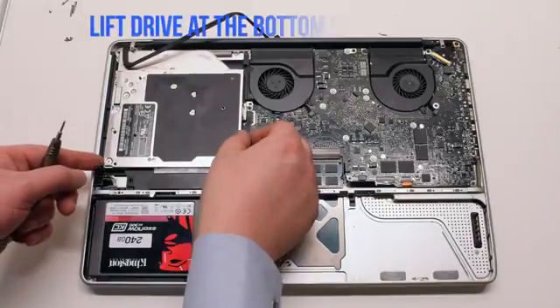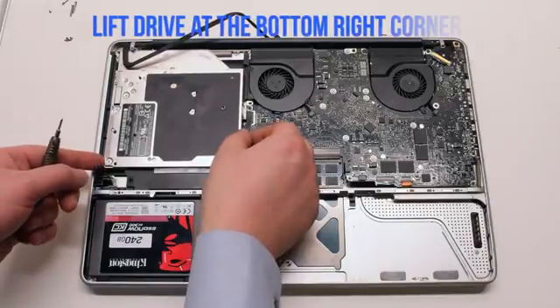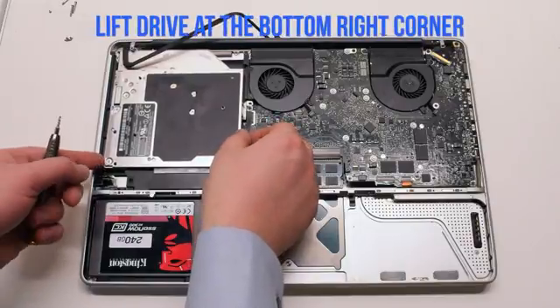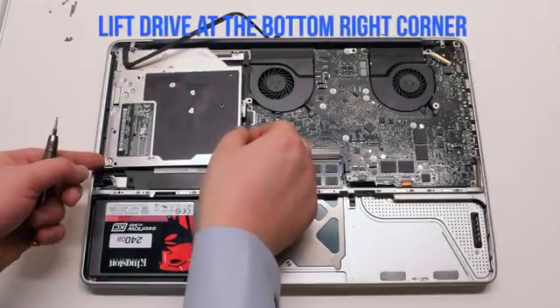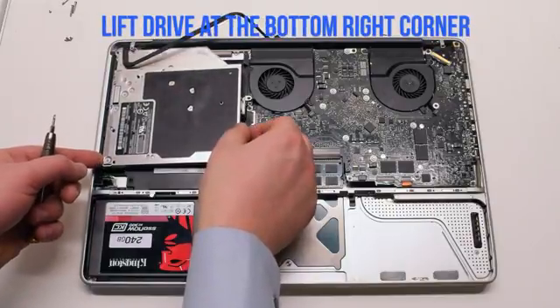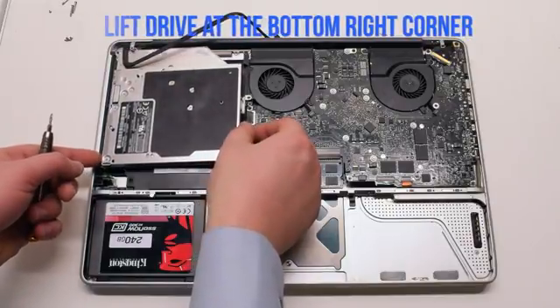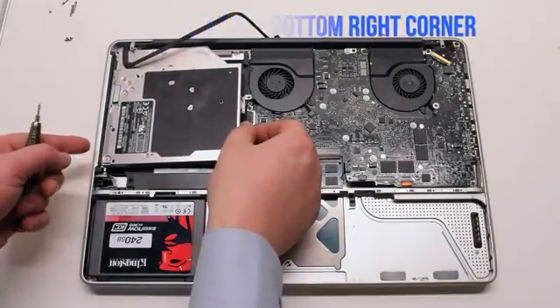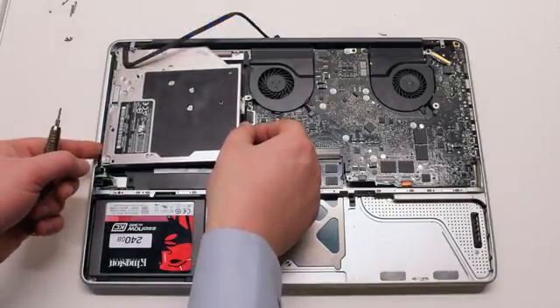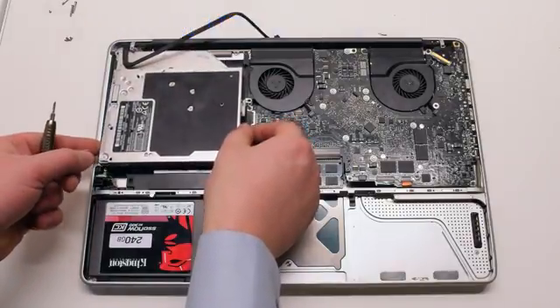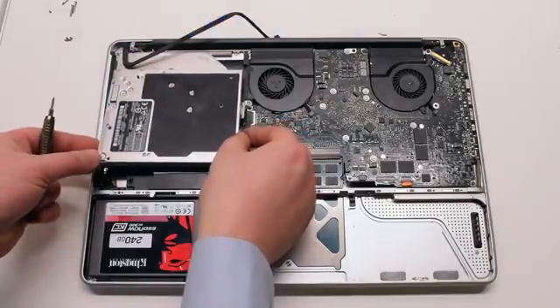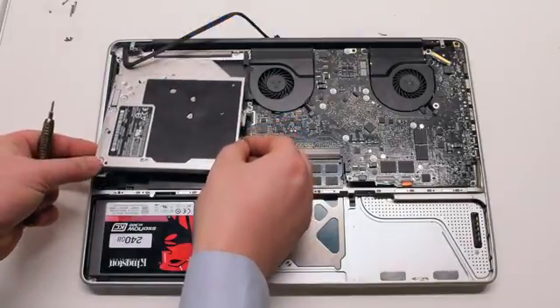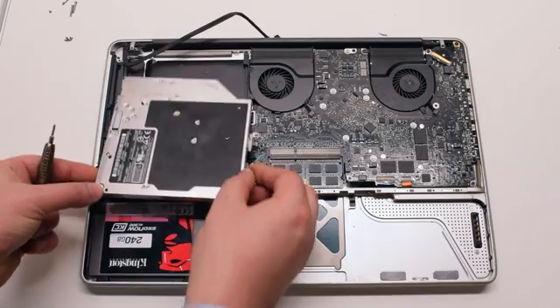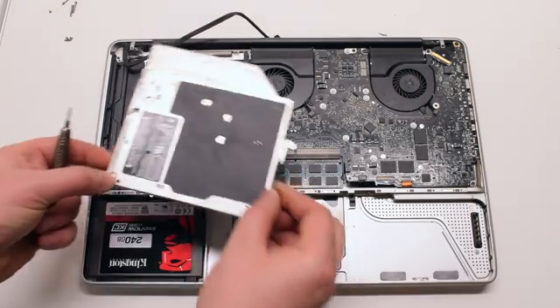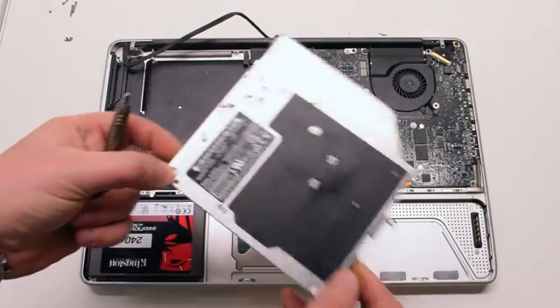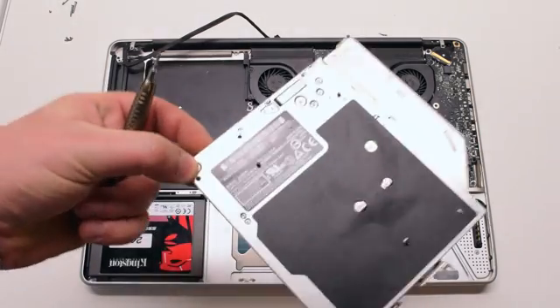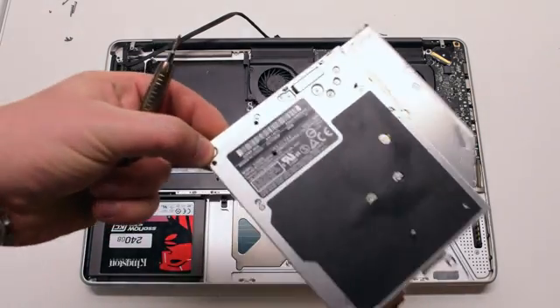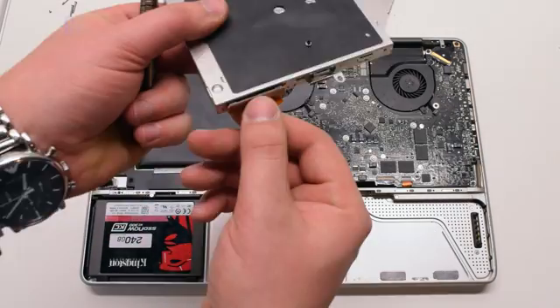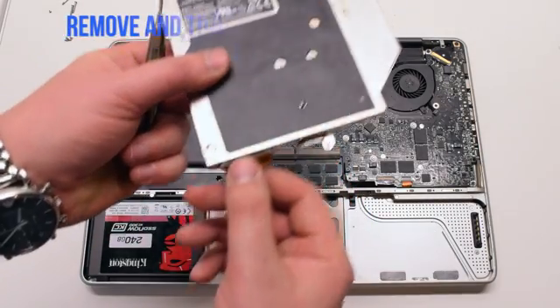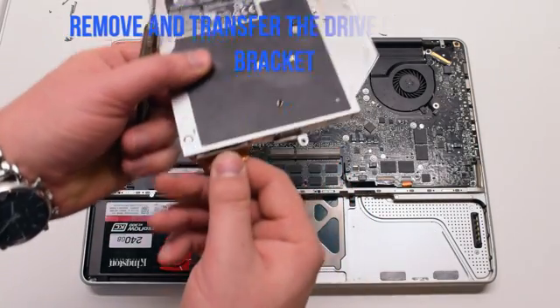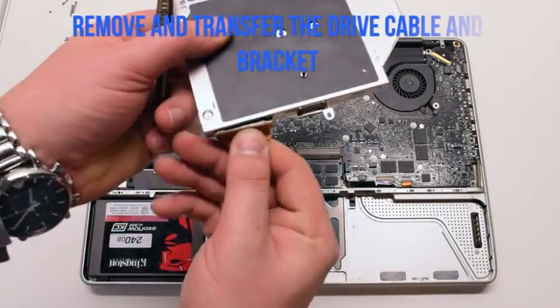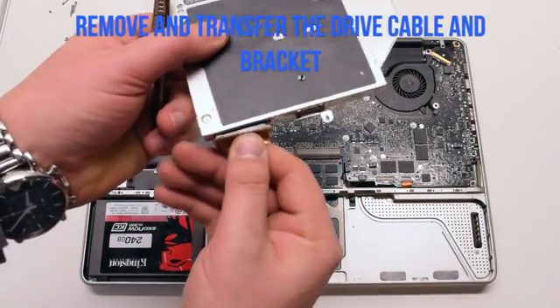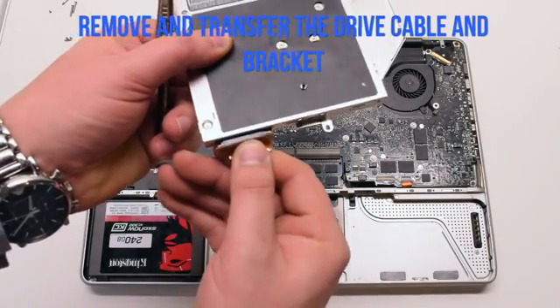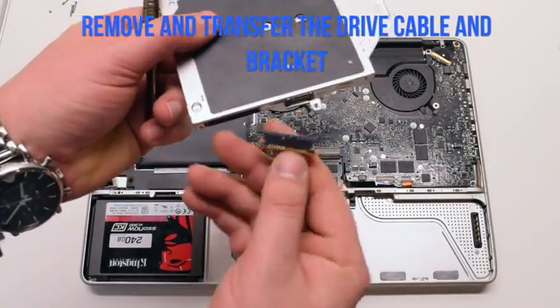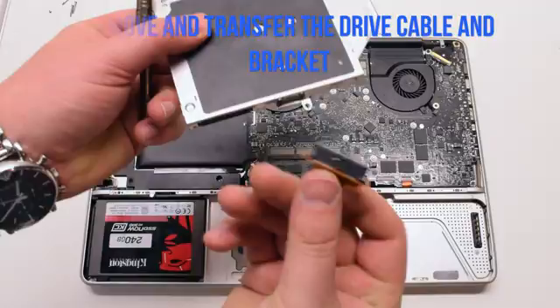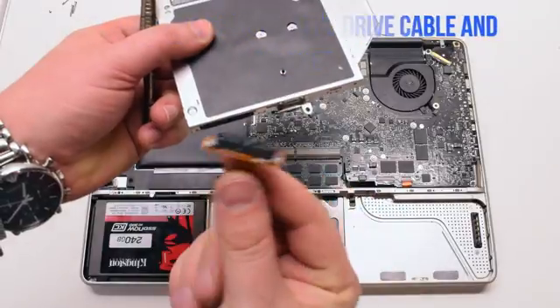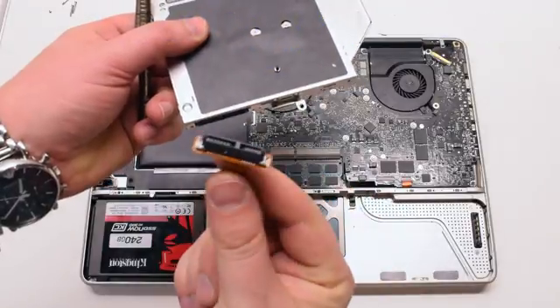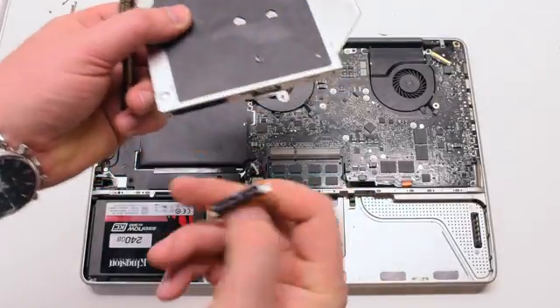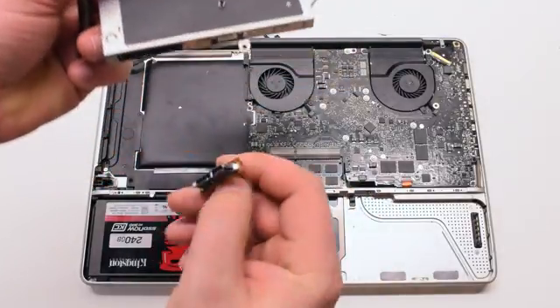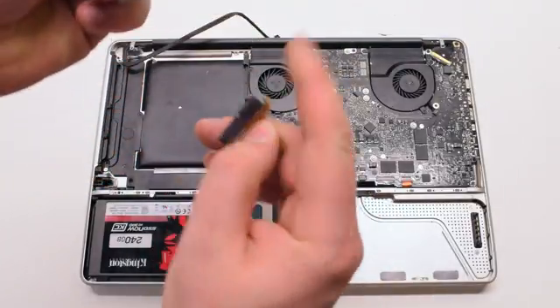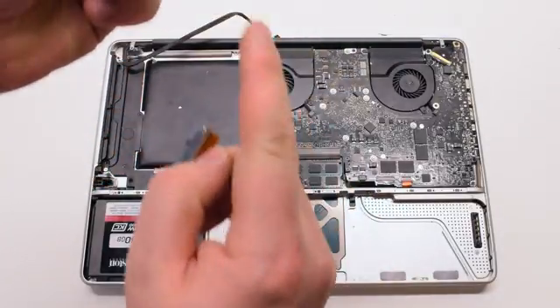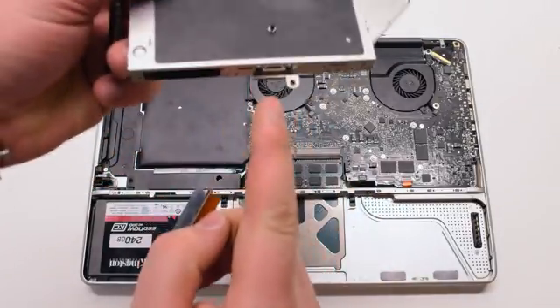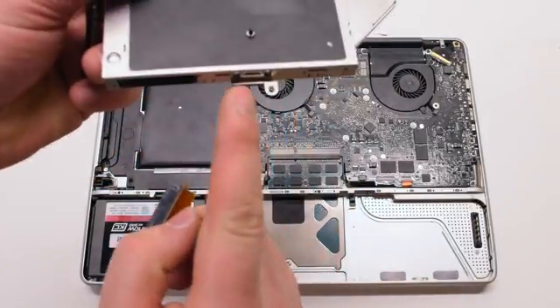Now at the bottom right corner, lift up the drive a little bit at an angle and pull it out. Remove and transfer the DVD drive data cable and the DVD drive bracket.